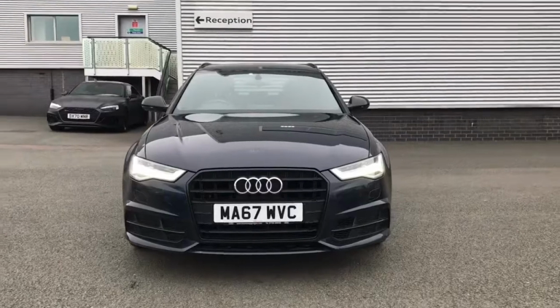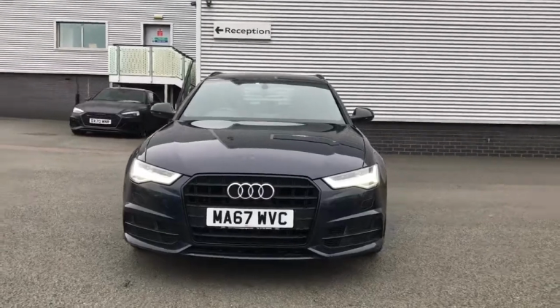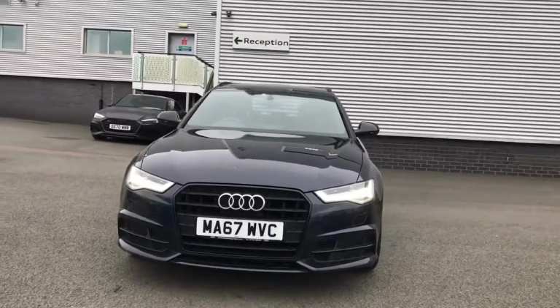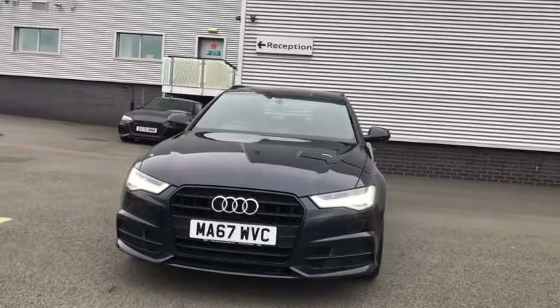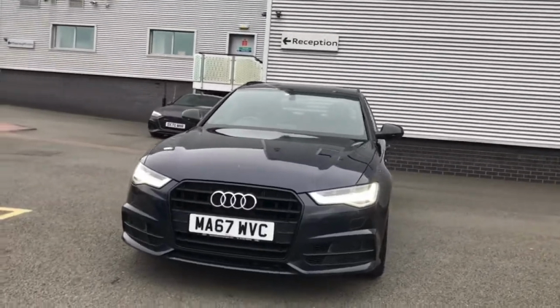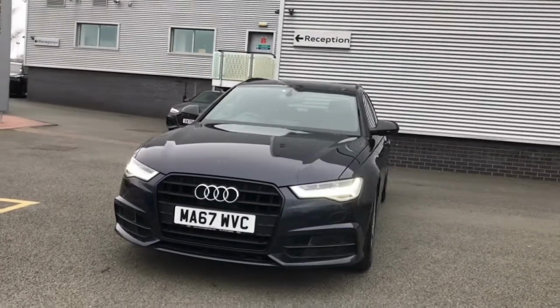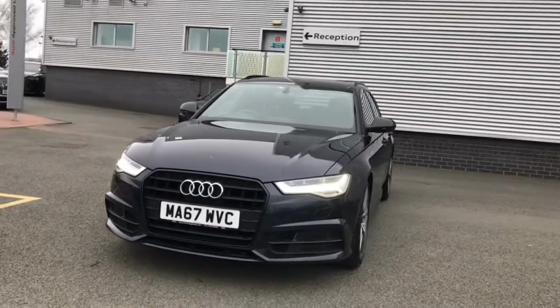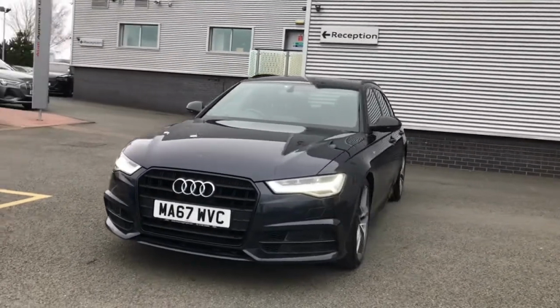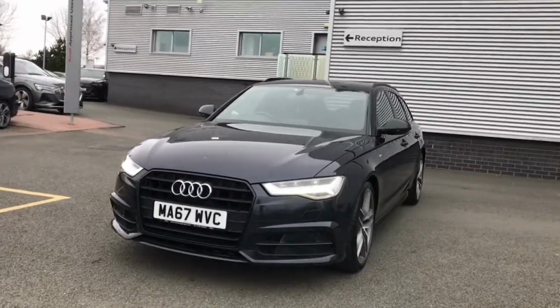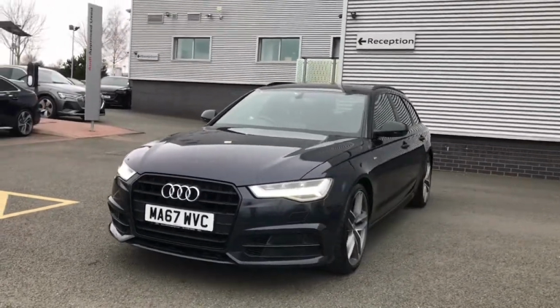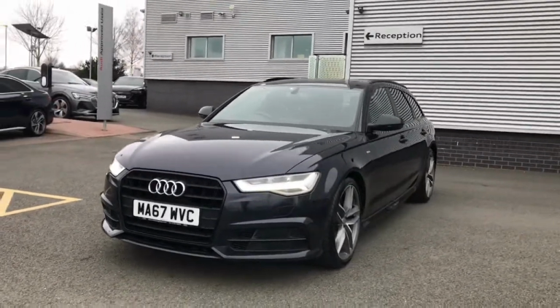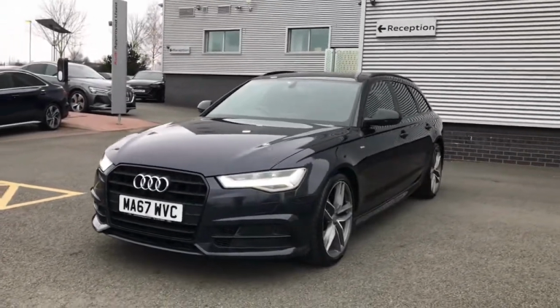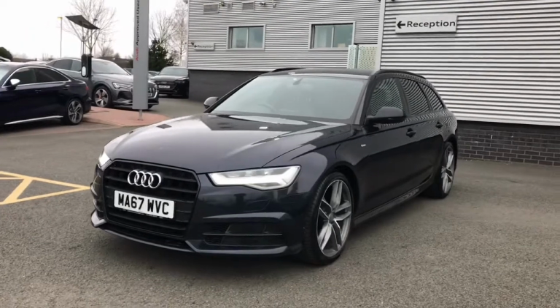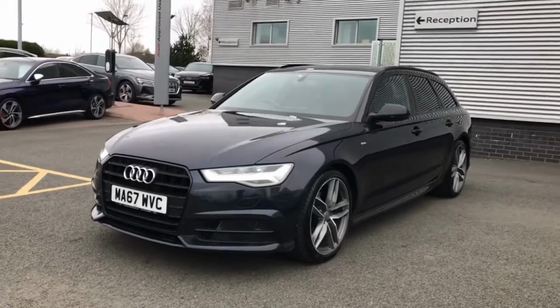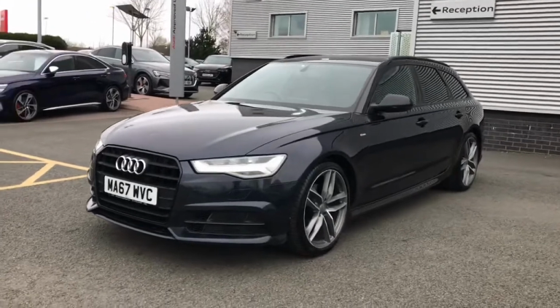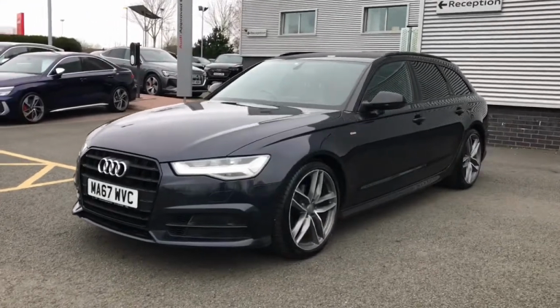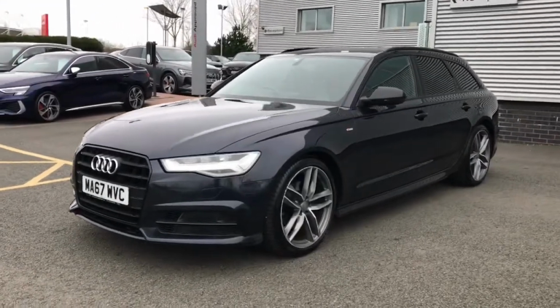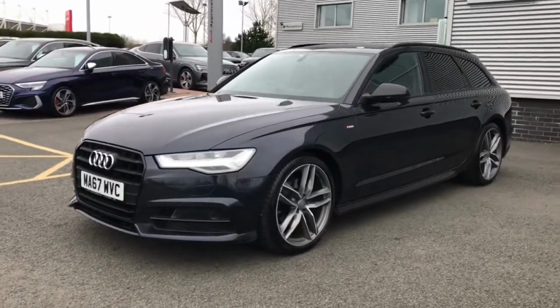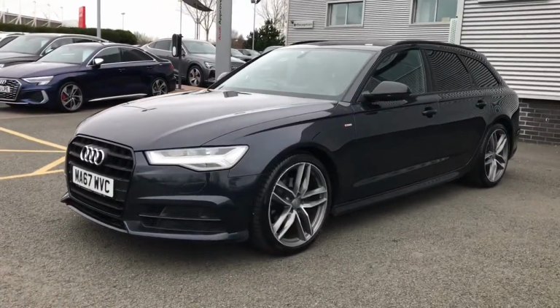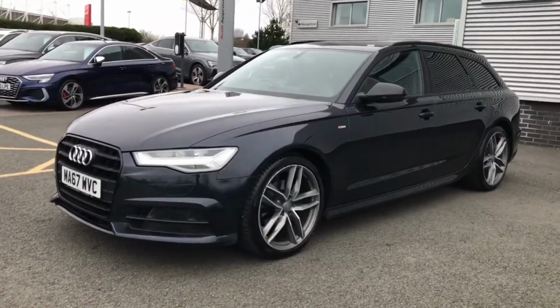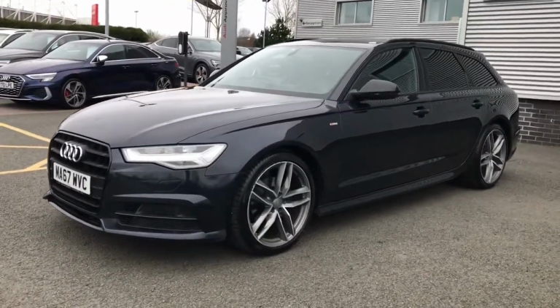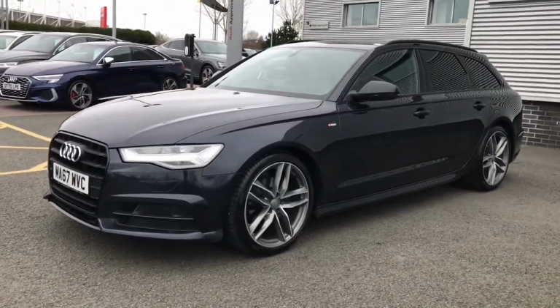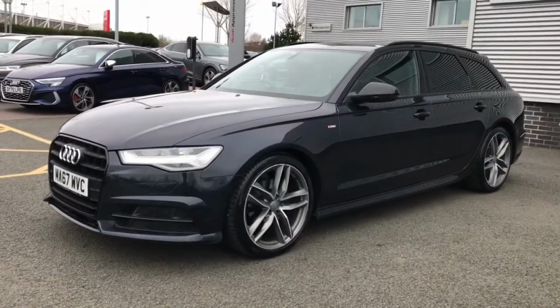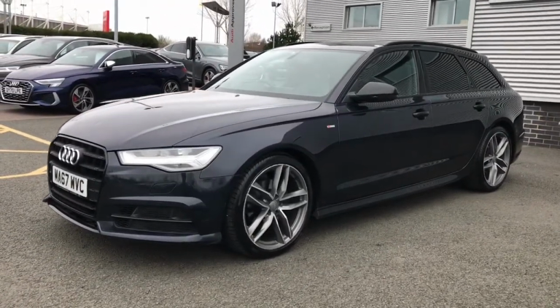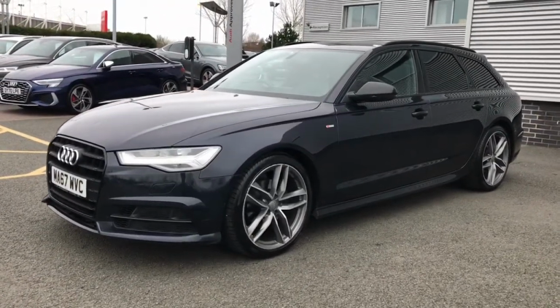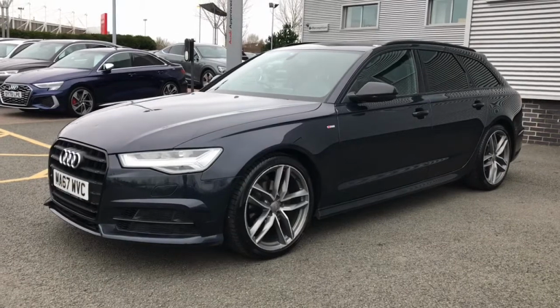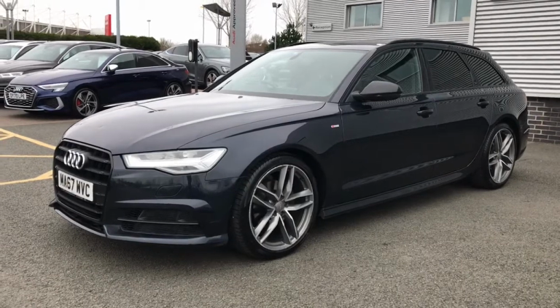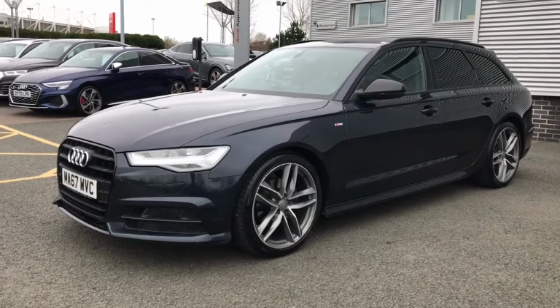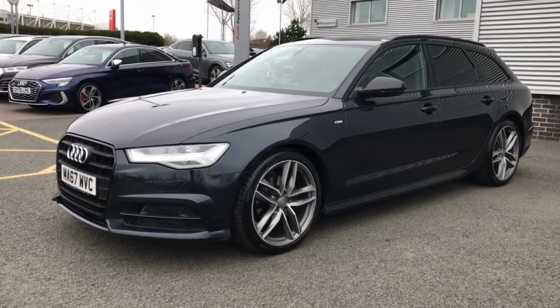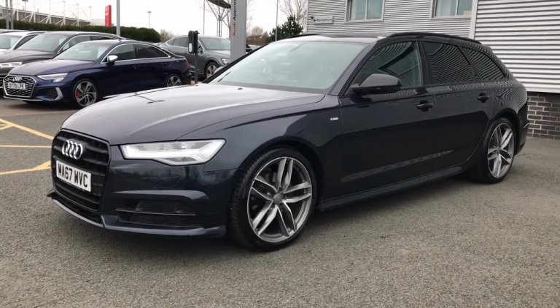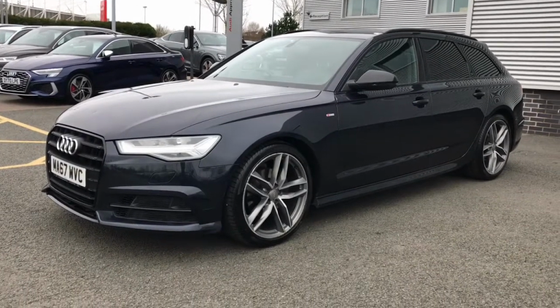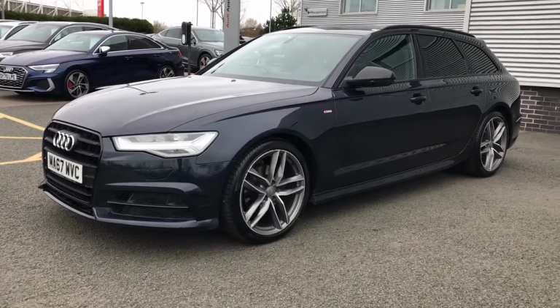Hello and welcome to Stoke Audi. Here we have an approved used Audi A6 Avant Black Edition. The vehicle has the 2.0L TDI 190 PS engine and the S-Tronic automatic gearbox.